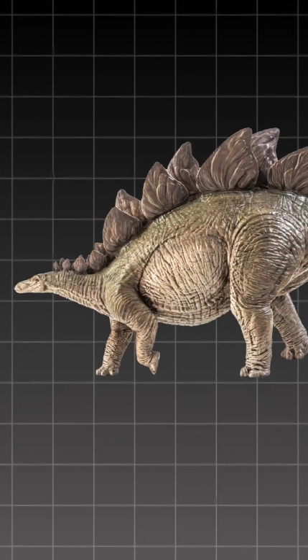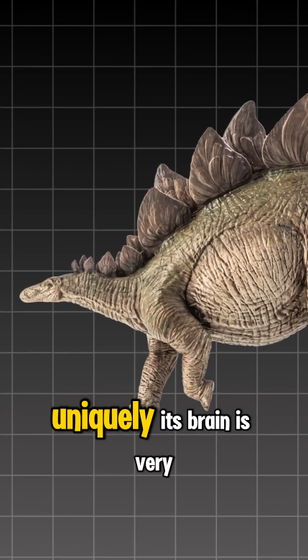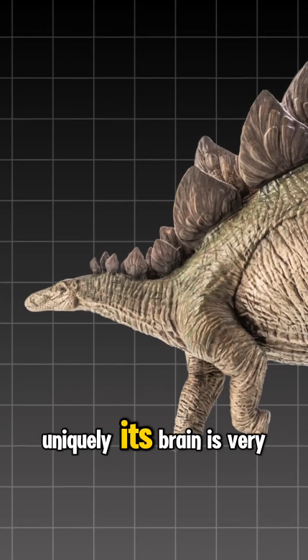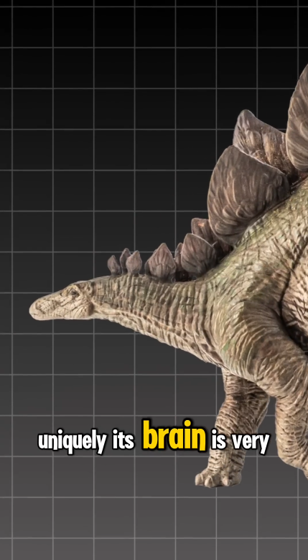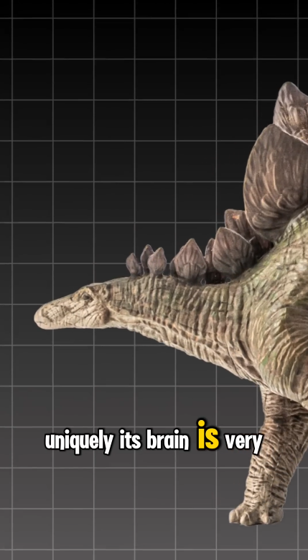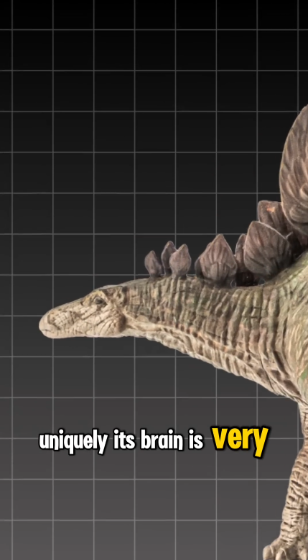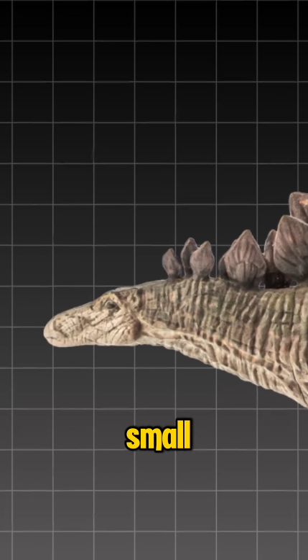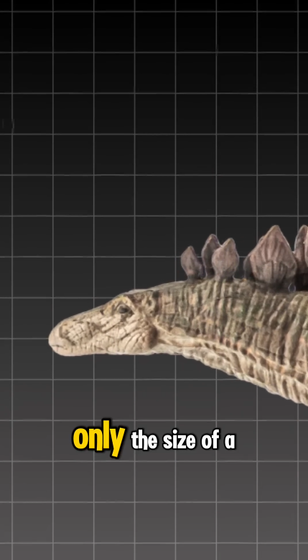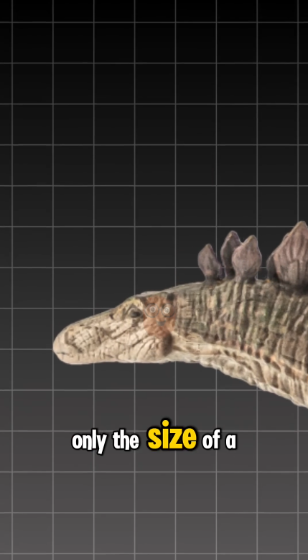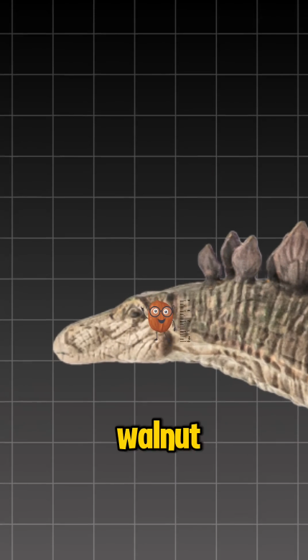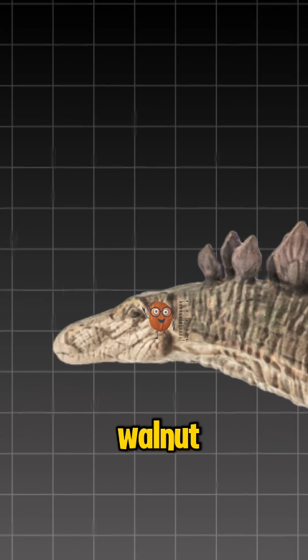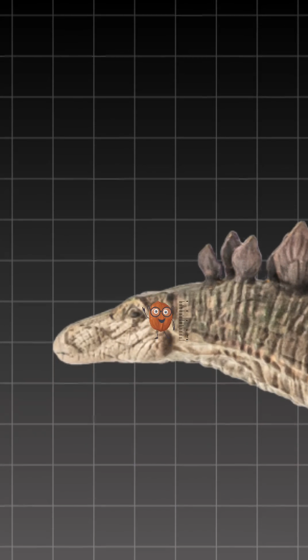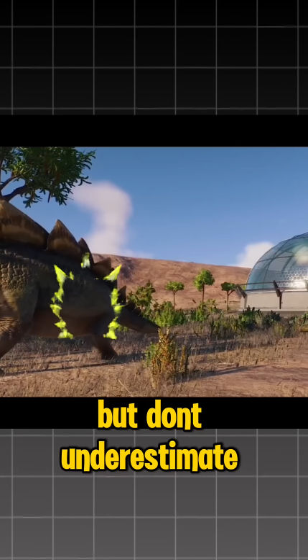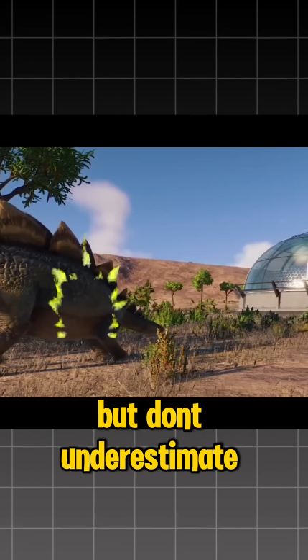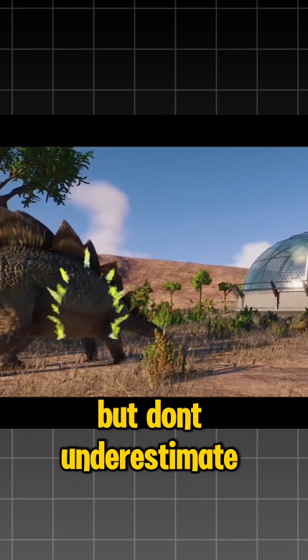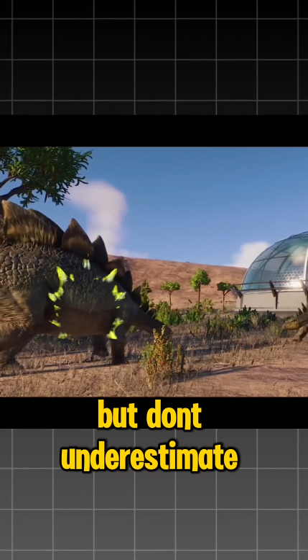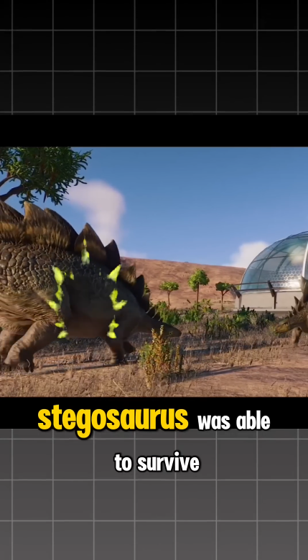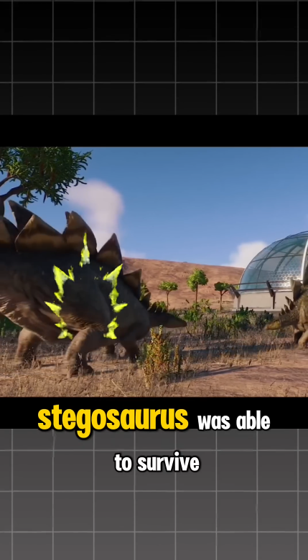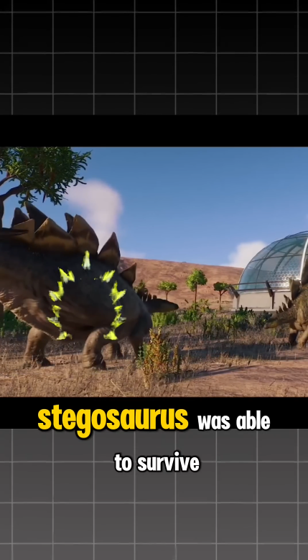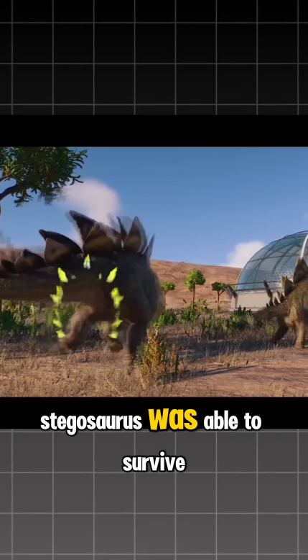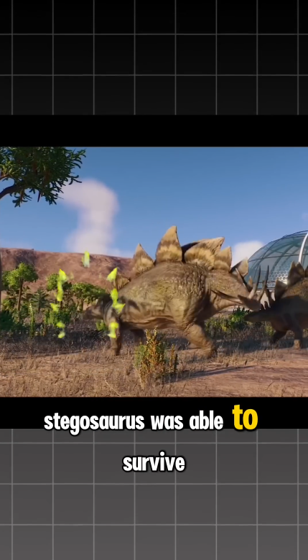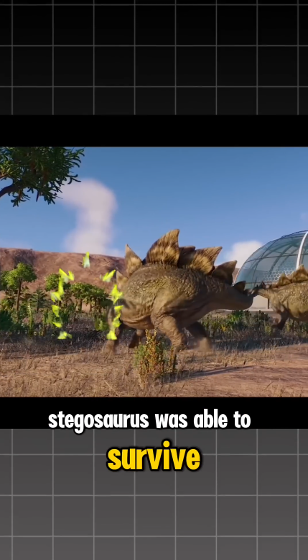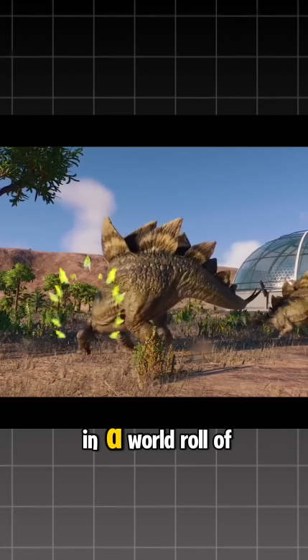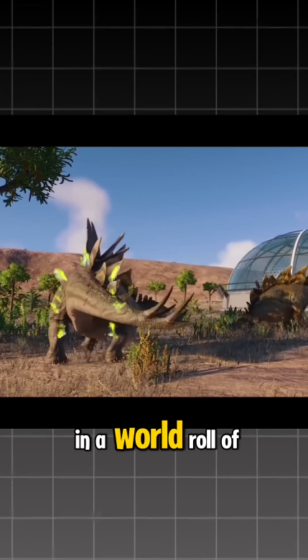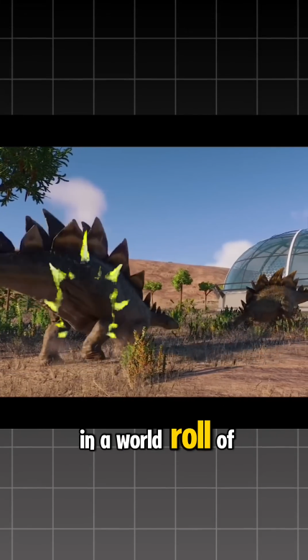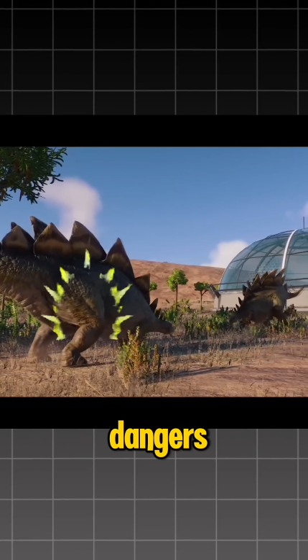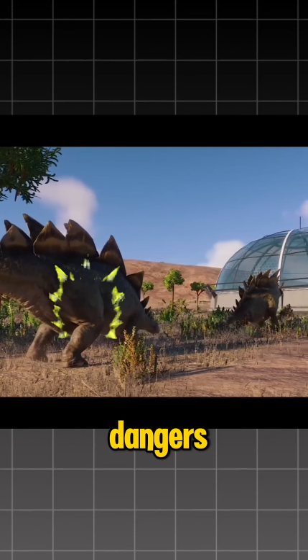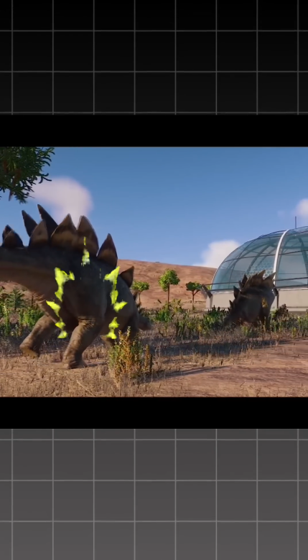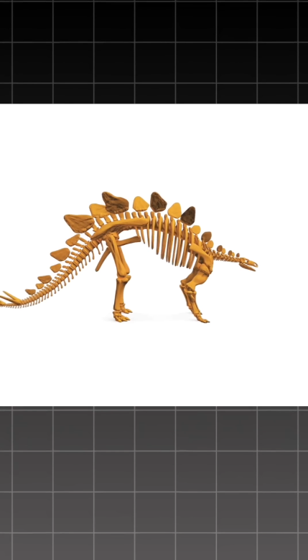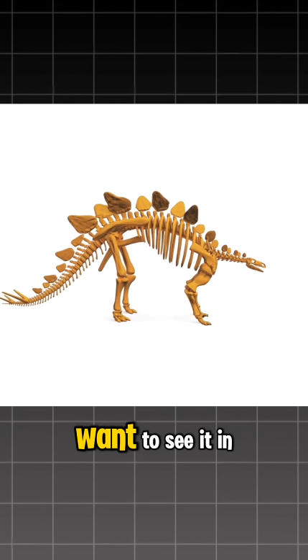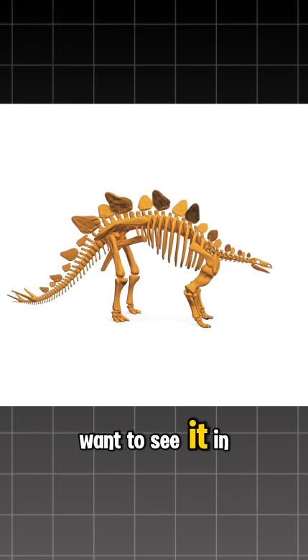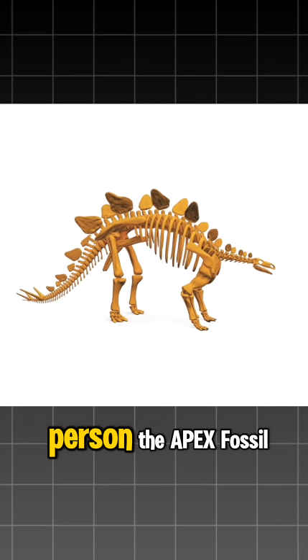Uniquely, its brain is very small — only the size of a walnut. But don't underestimate: Stegosaurus was able to survive in a world full of dangers. Want to see it in person?